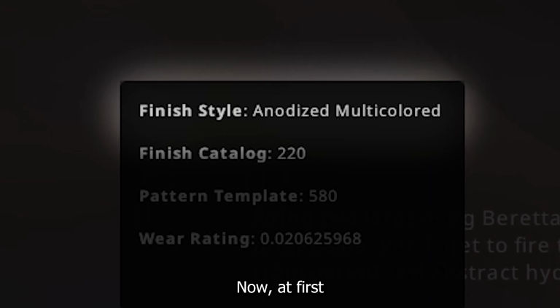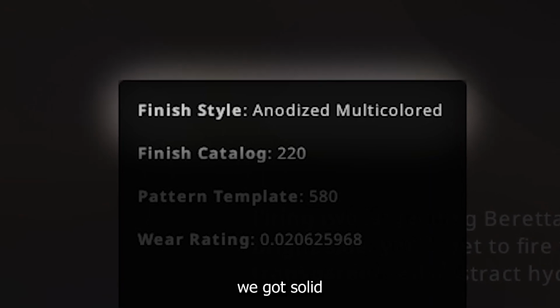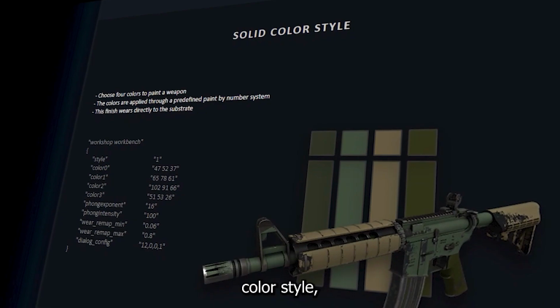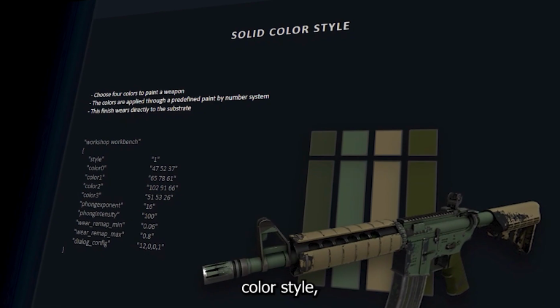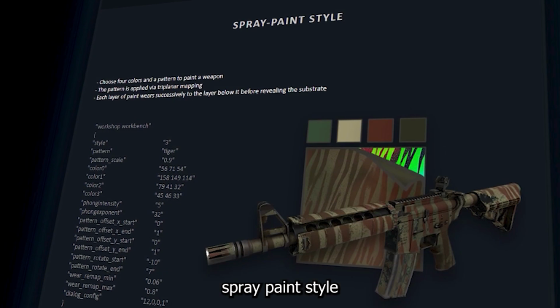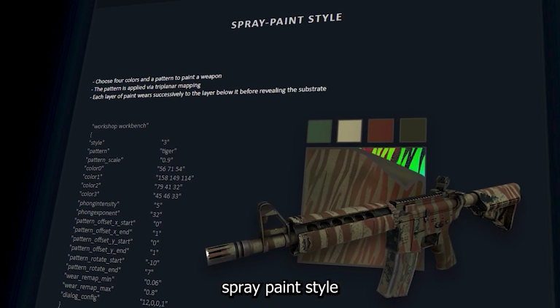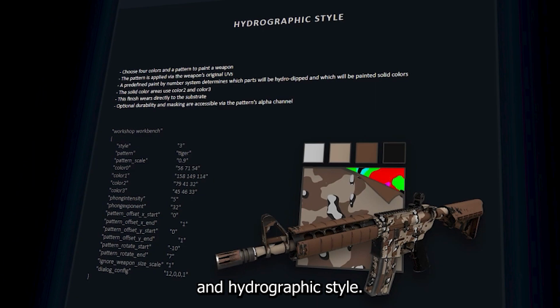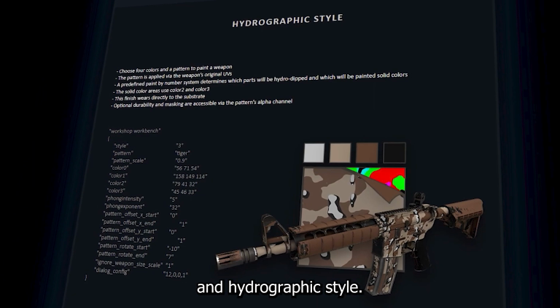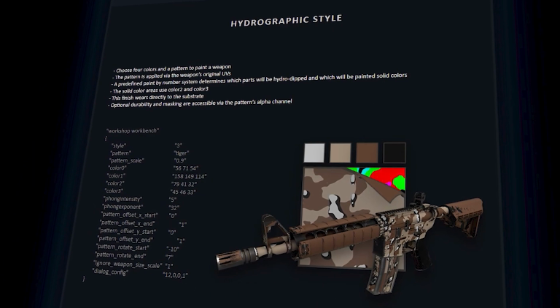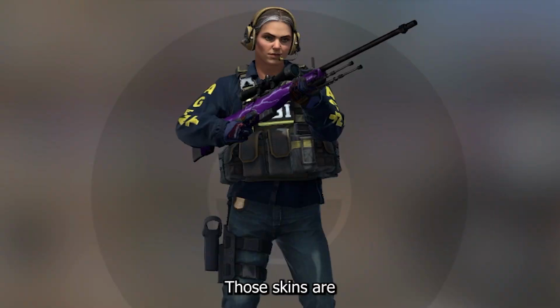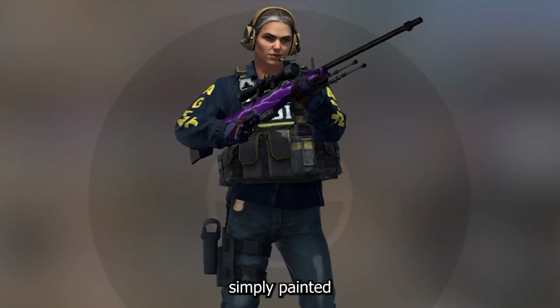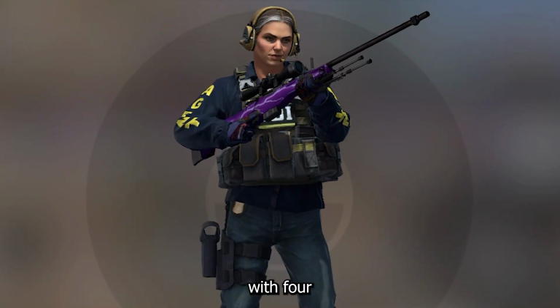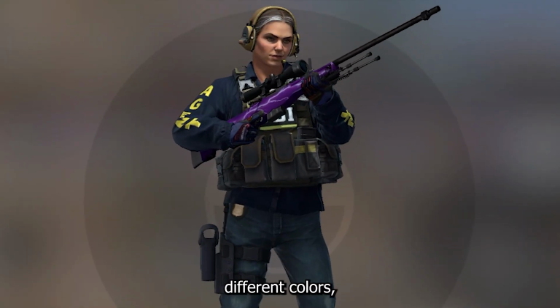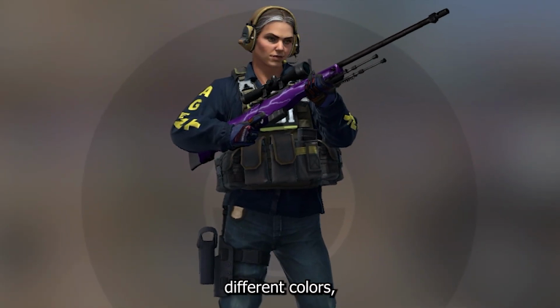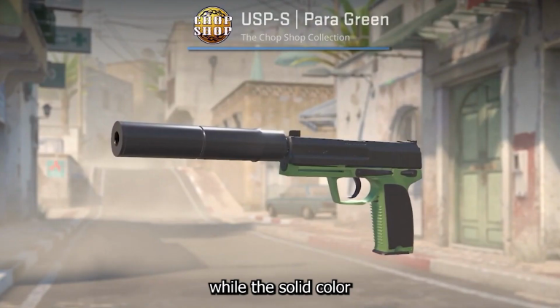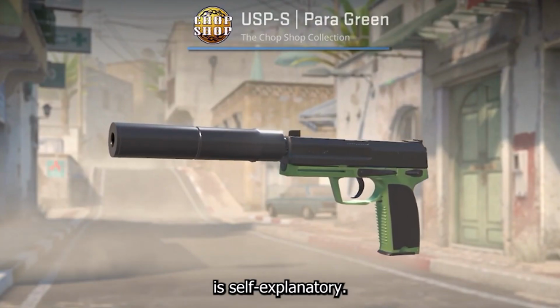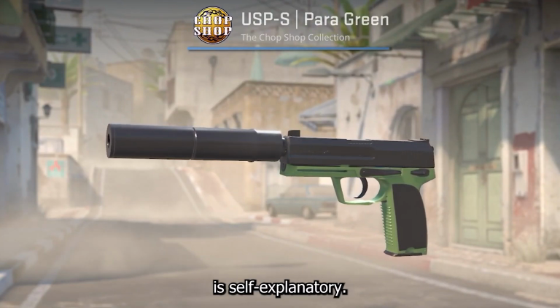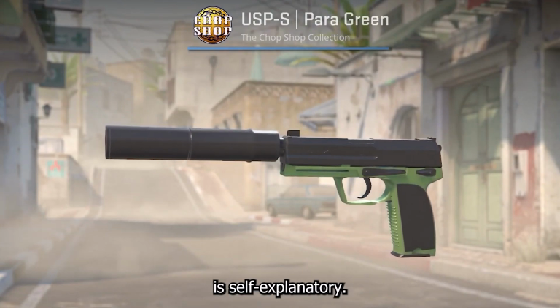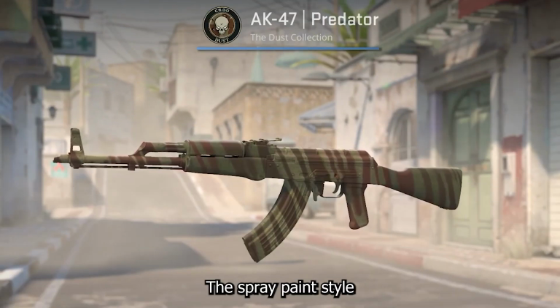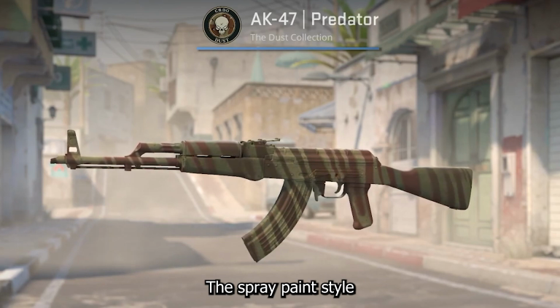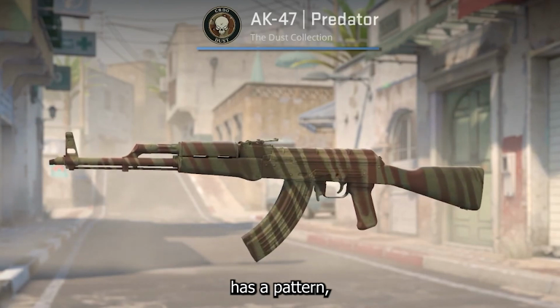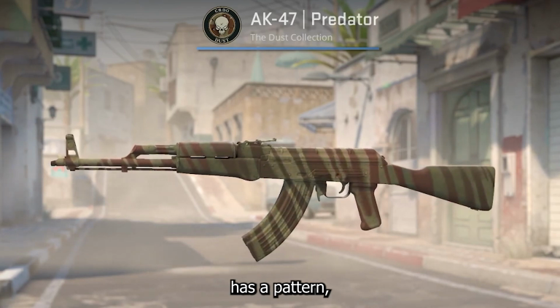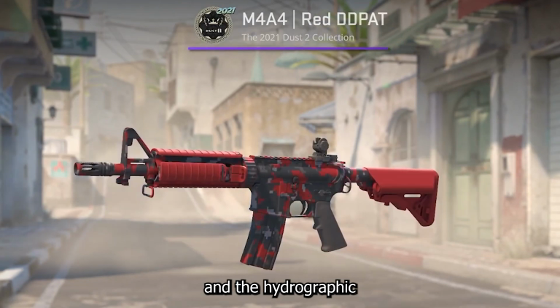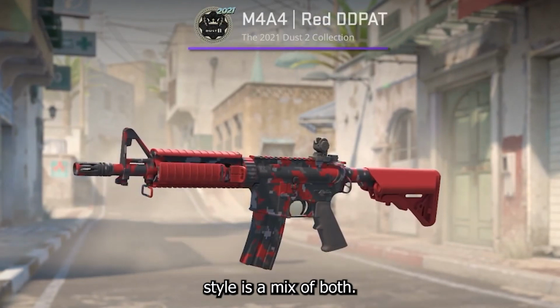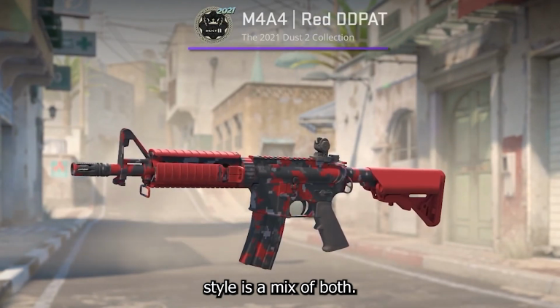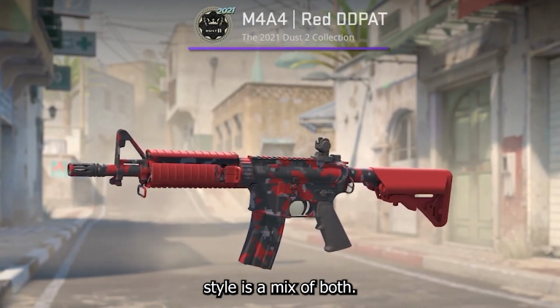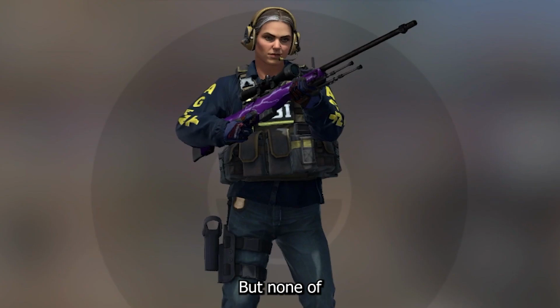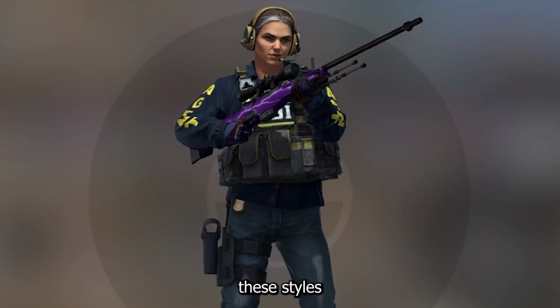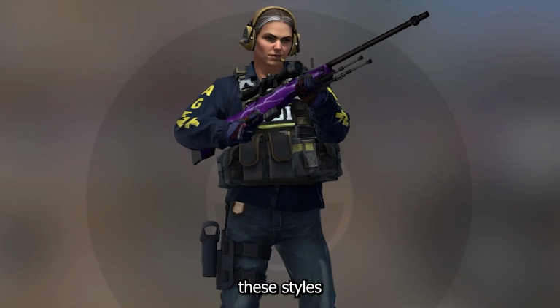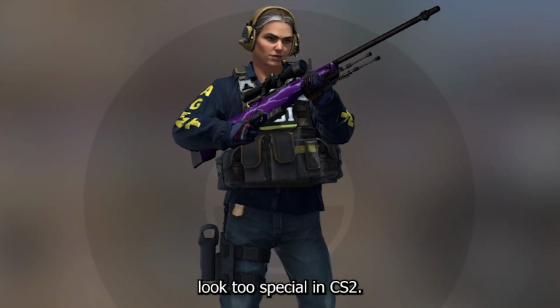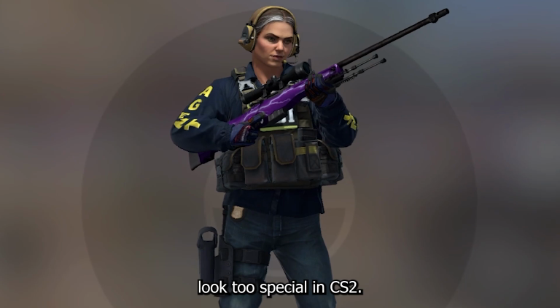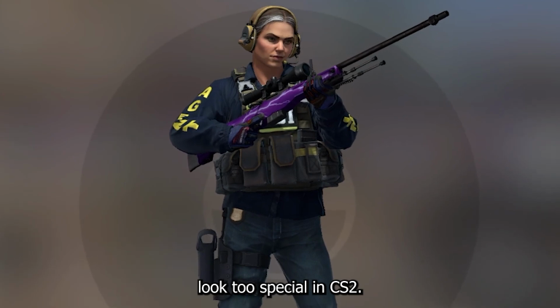First we have the solid color style, spray paint style, and hydrographic style. Those skins are simply painted with 4 different colors. While the solid color is self-explanatory, the spray paint style has a pattern and the hydrographic style is a mix of both. None of these styles look too special in CS2.